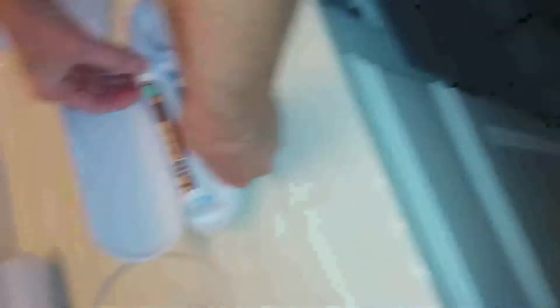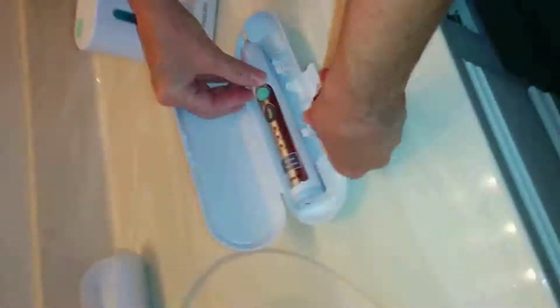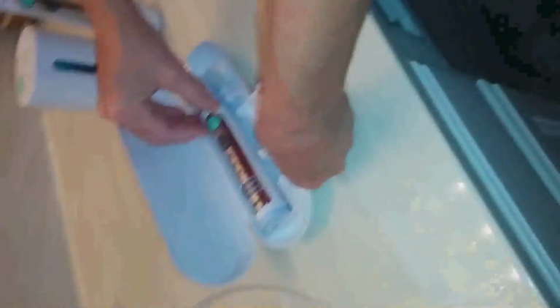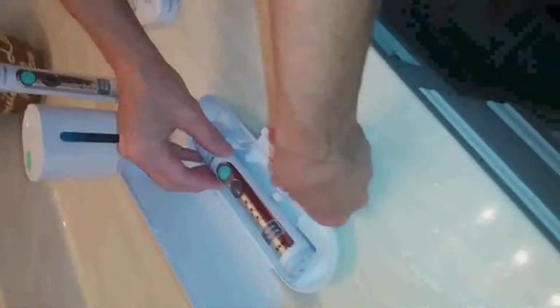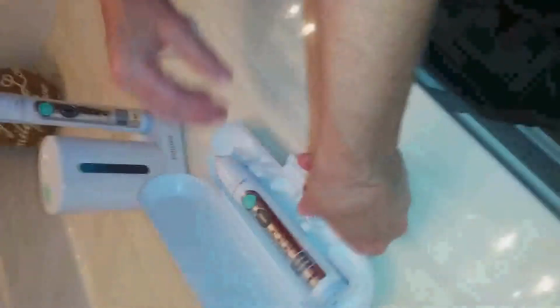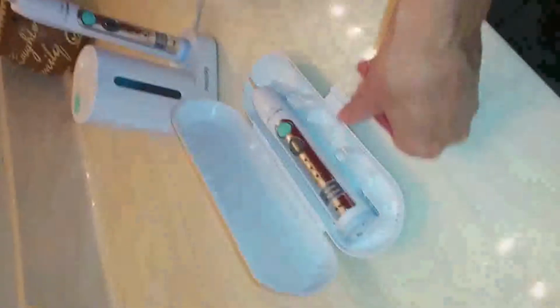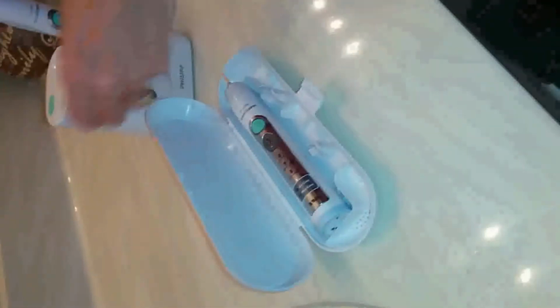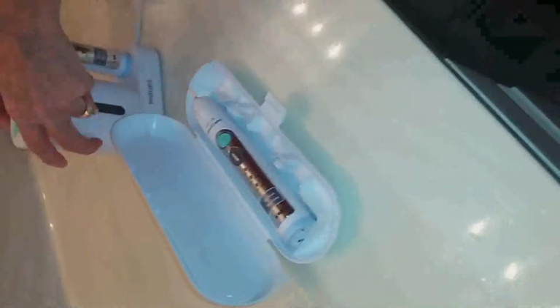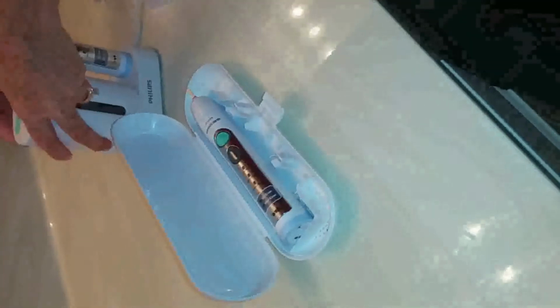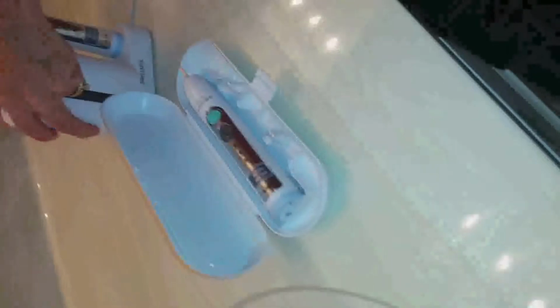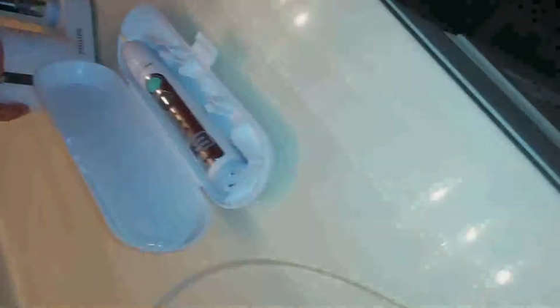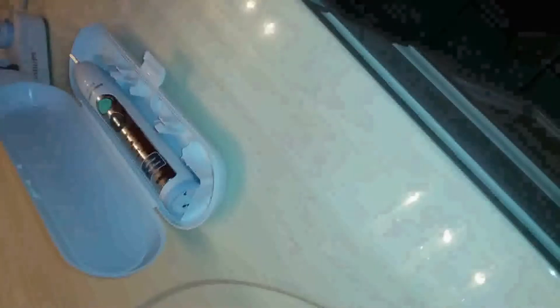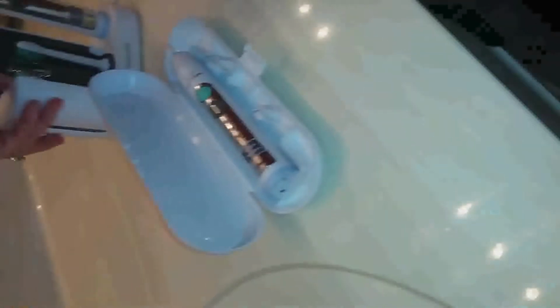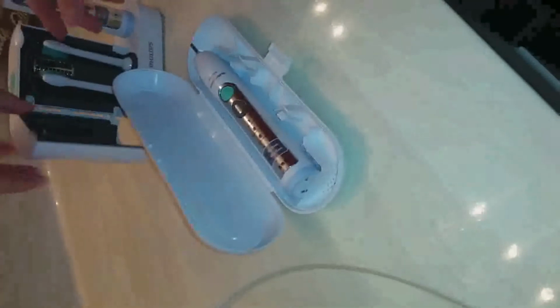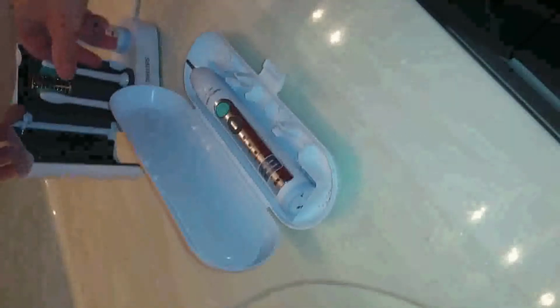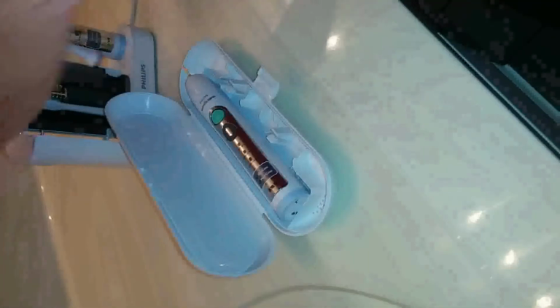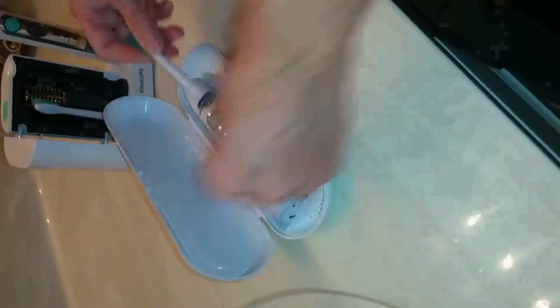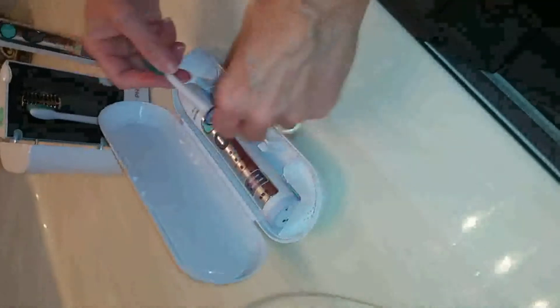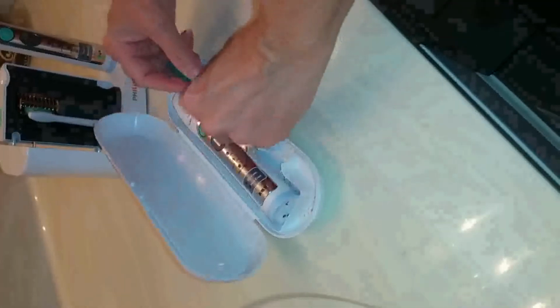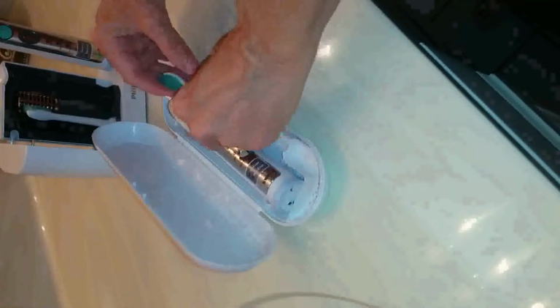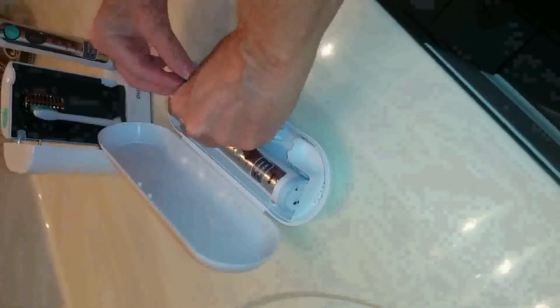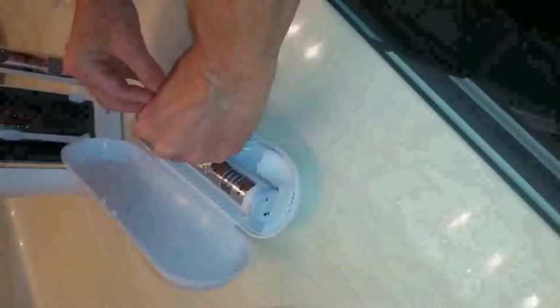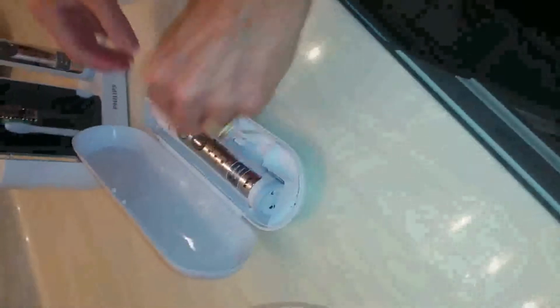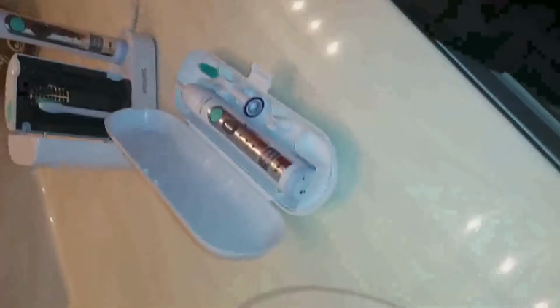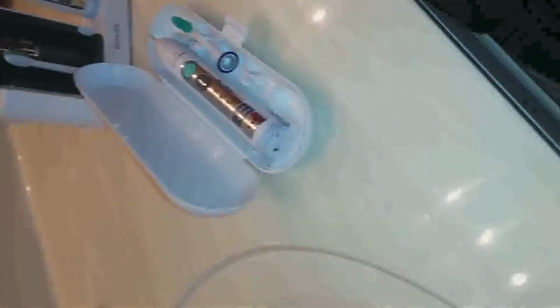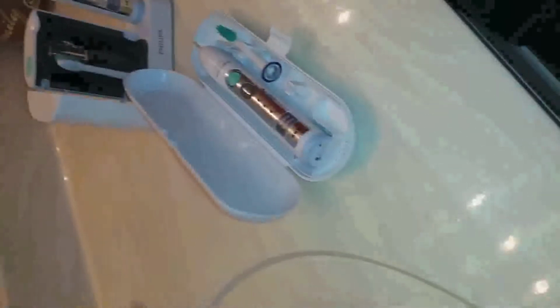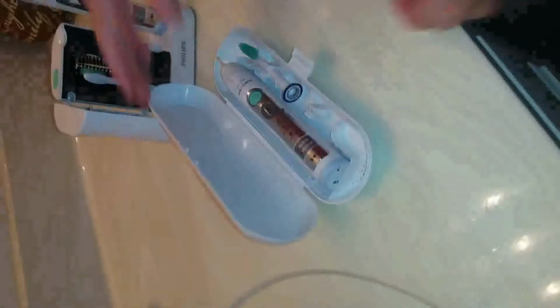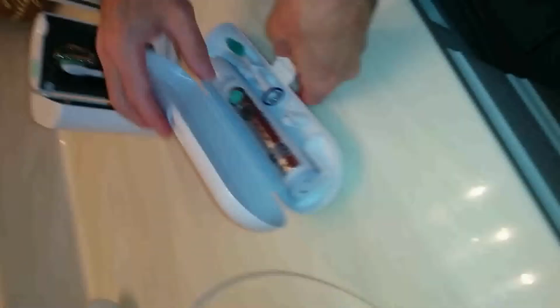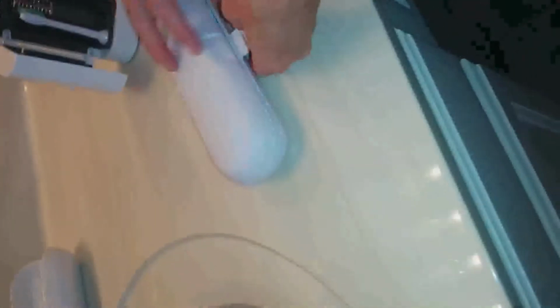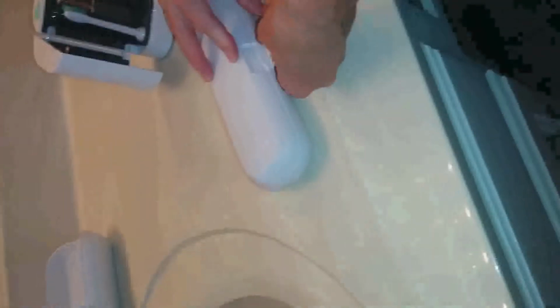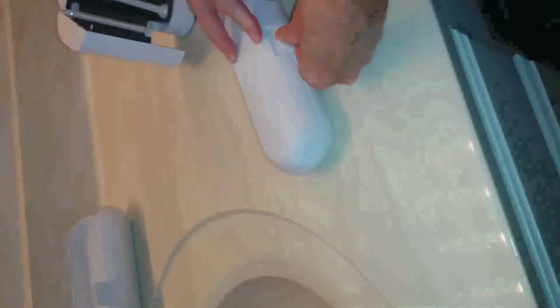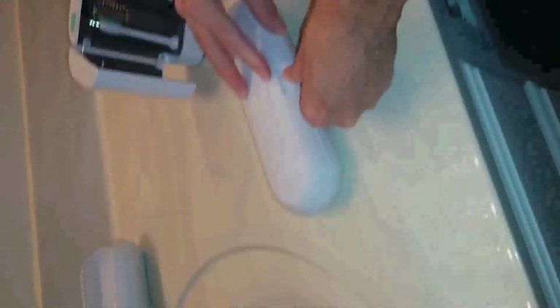As you can see, it goes right in the travel case, and you can pack it right in your luggage just like that. And when you open it, it looks the same way.